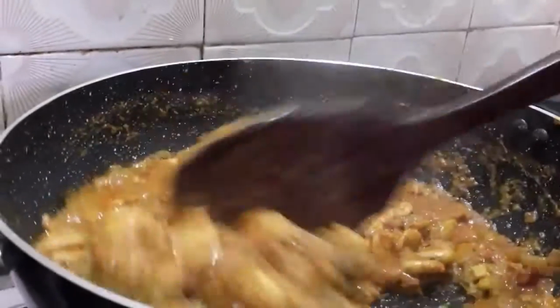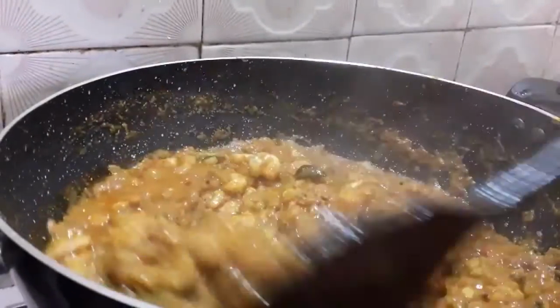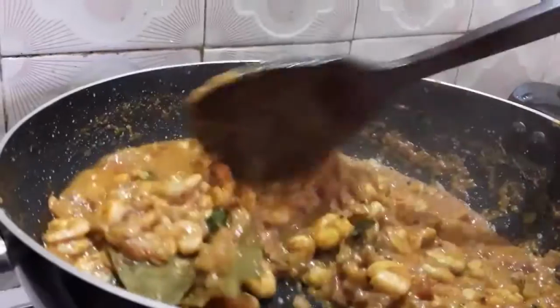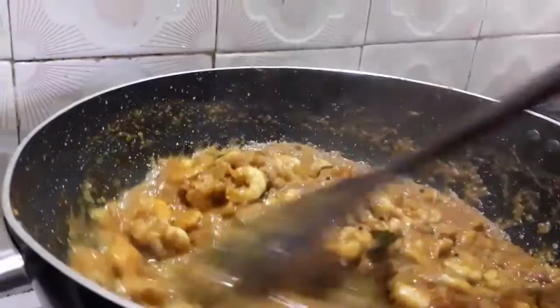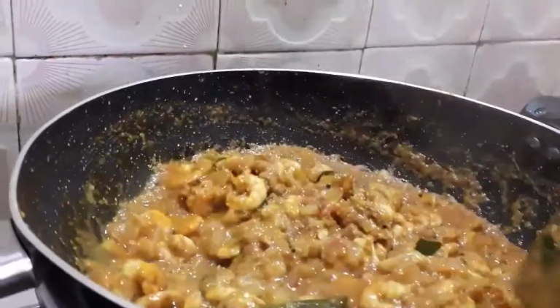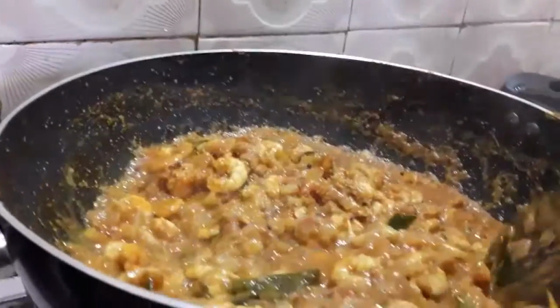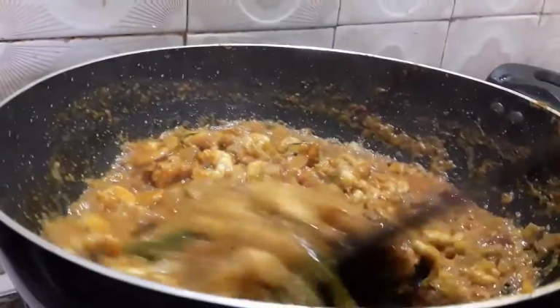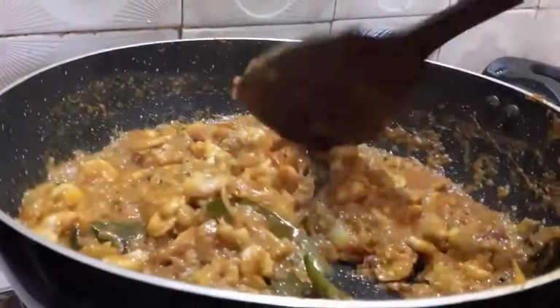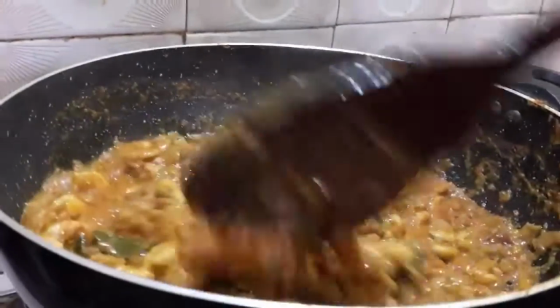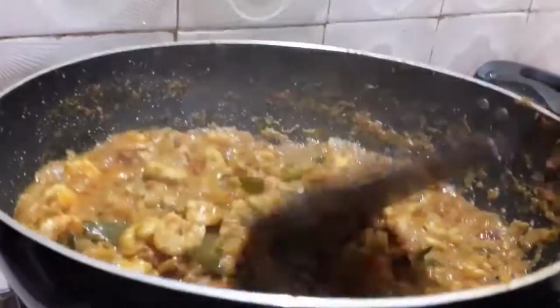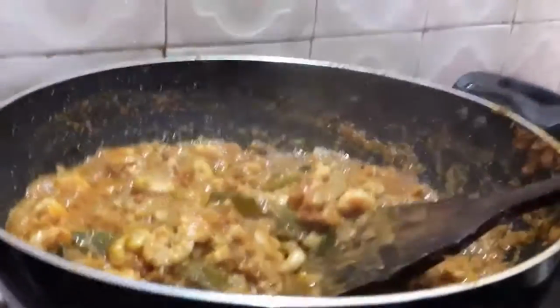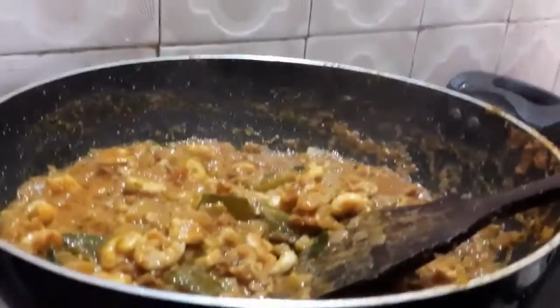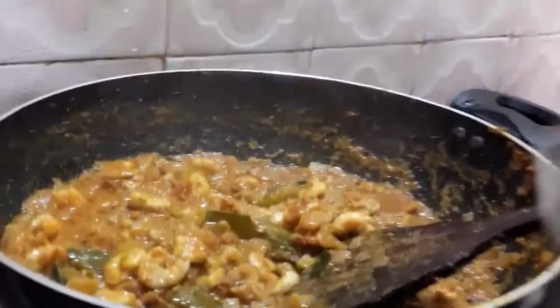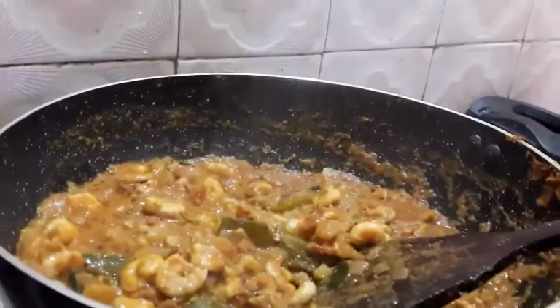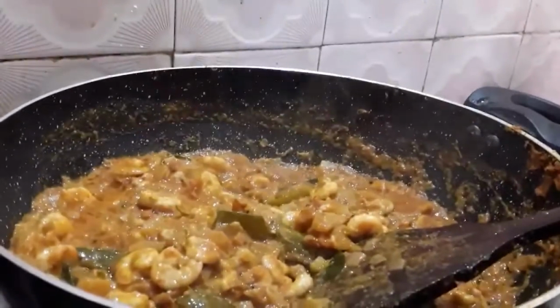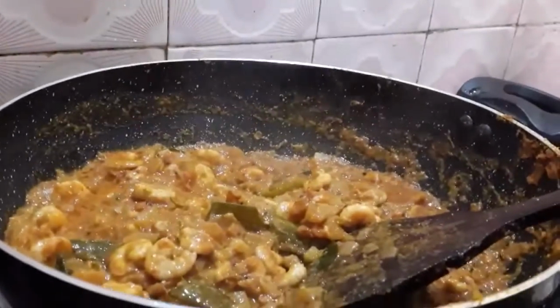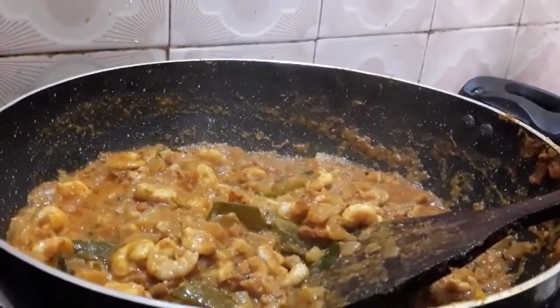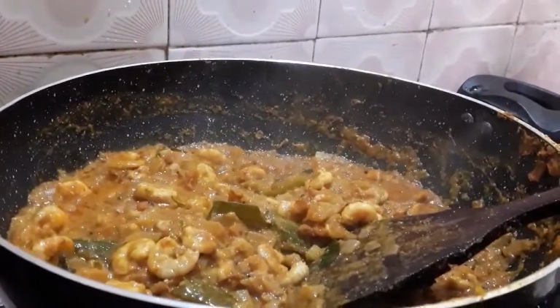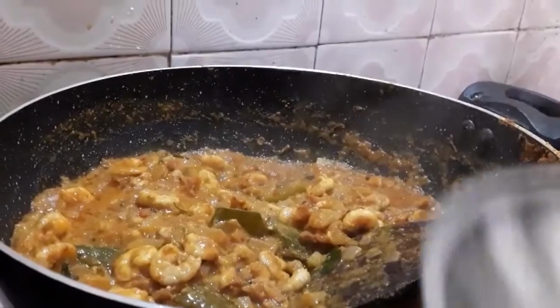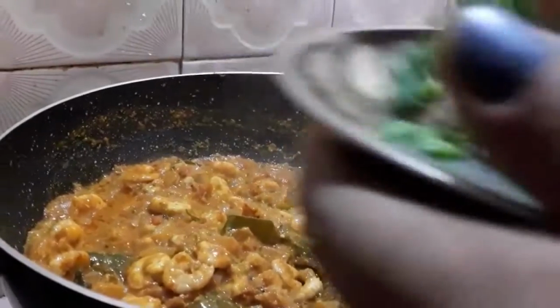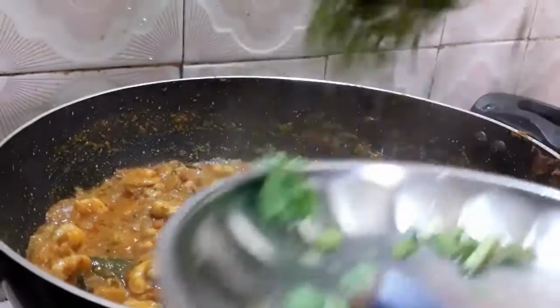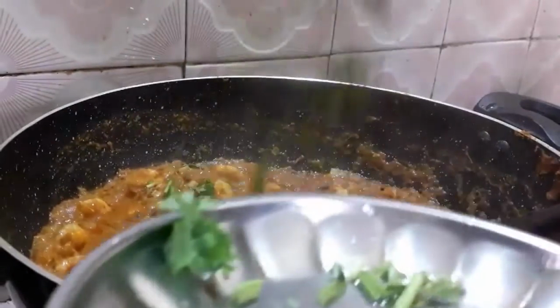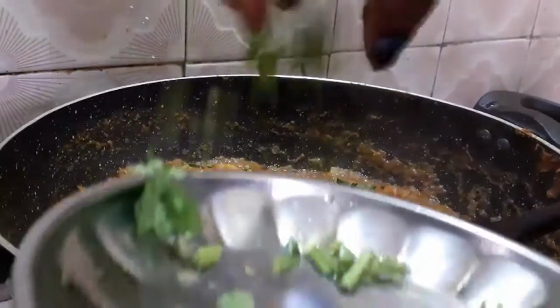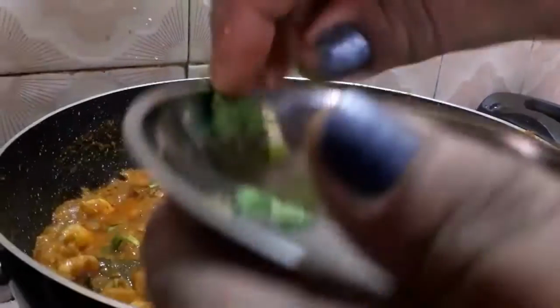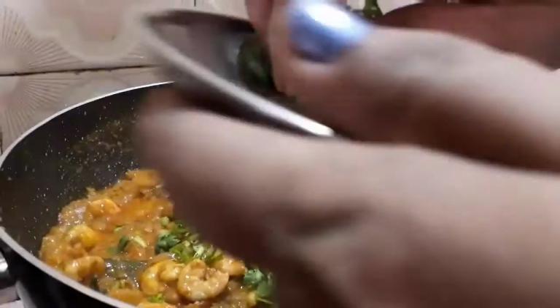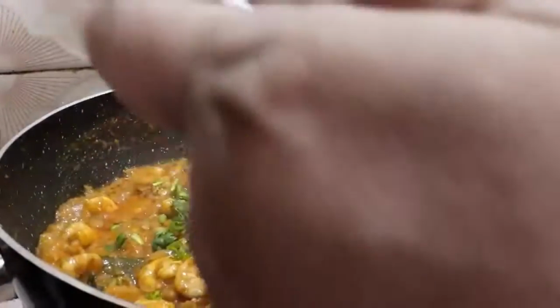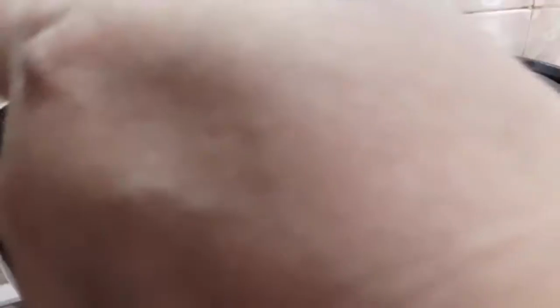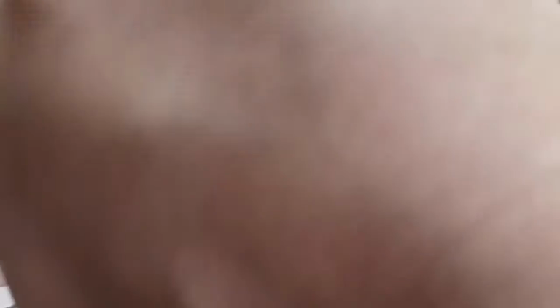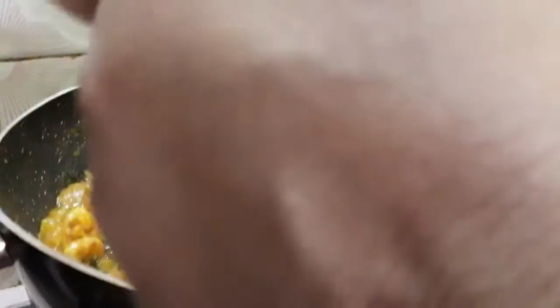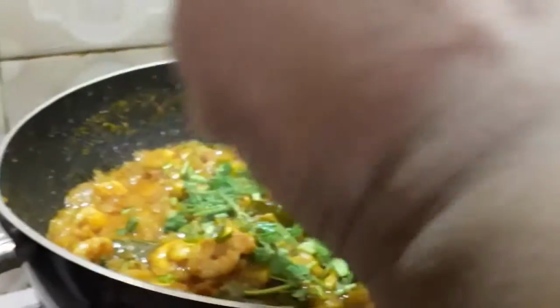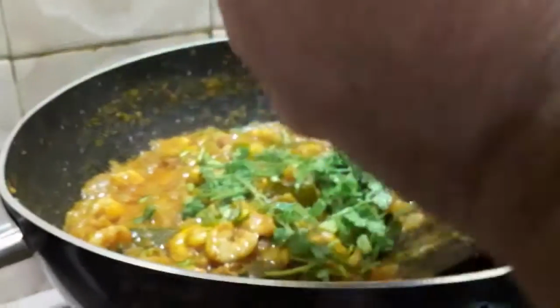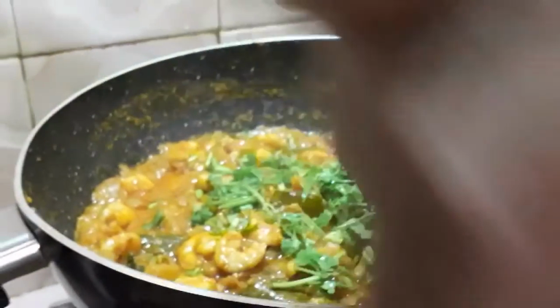The sauce is ready. Cut the sauce off. See, the sauce is very colorful.